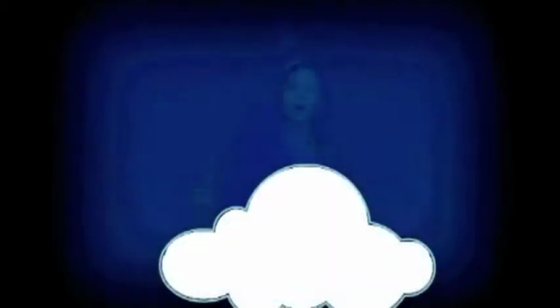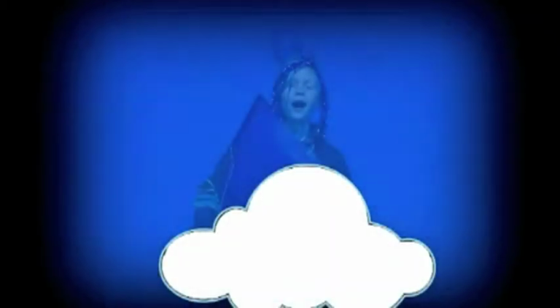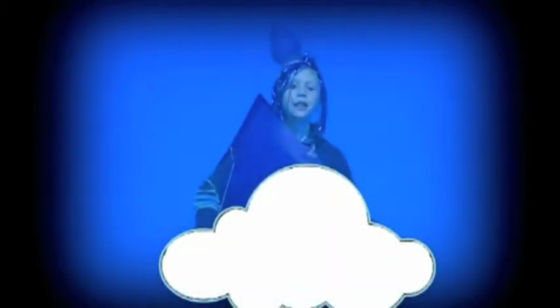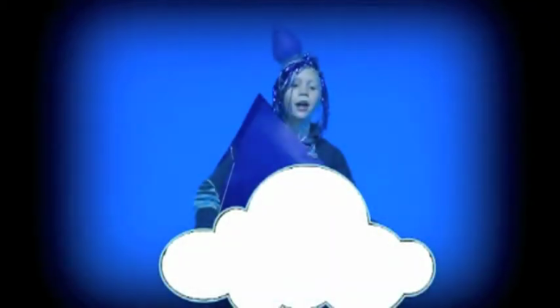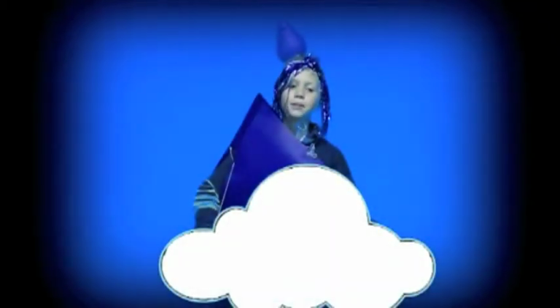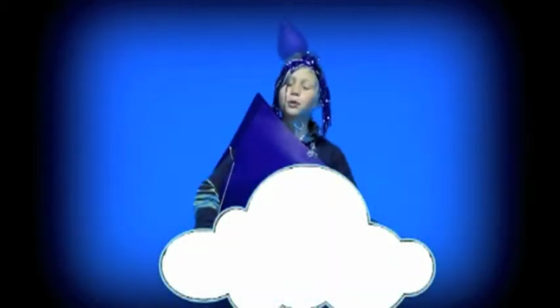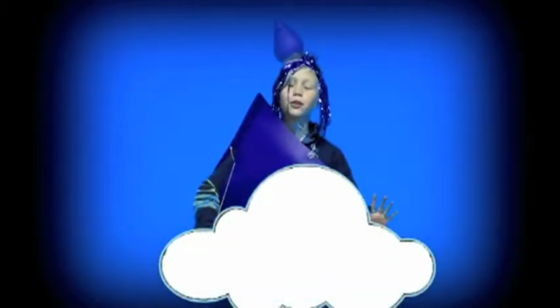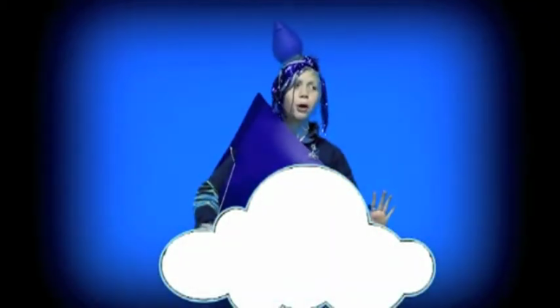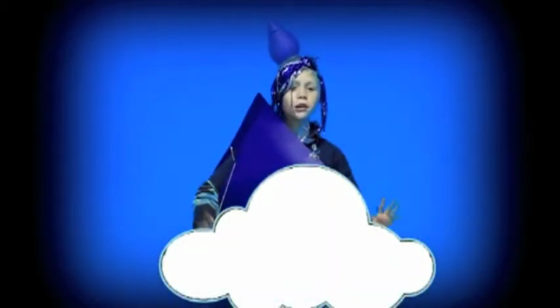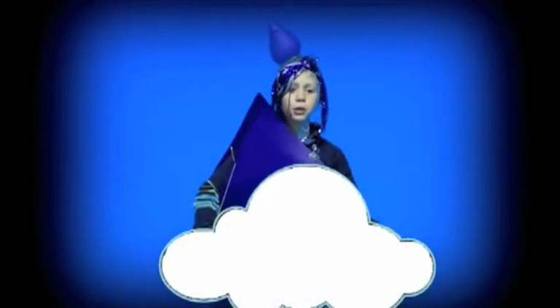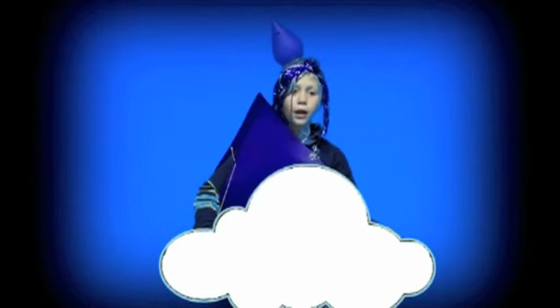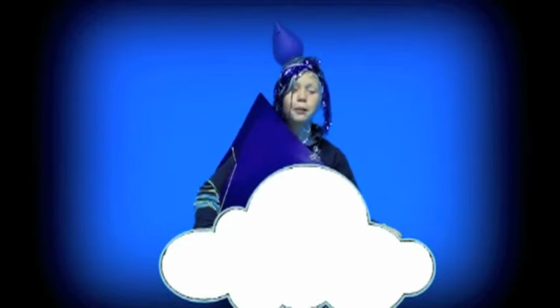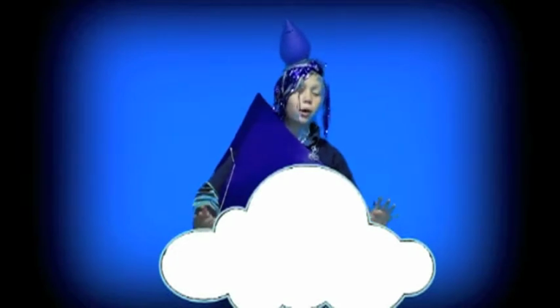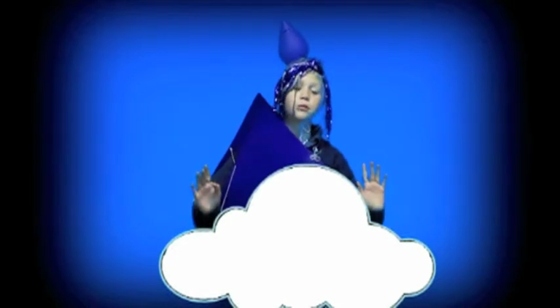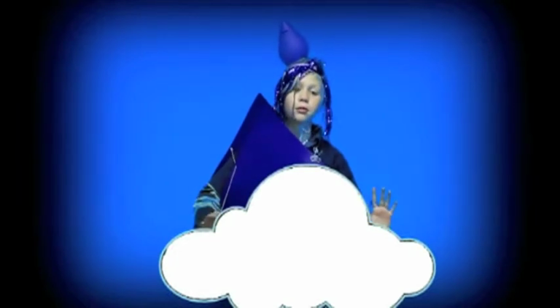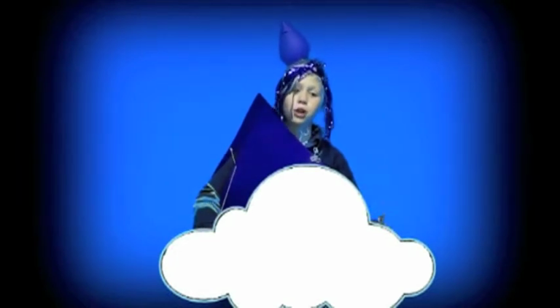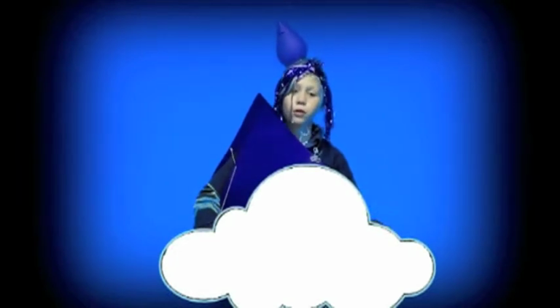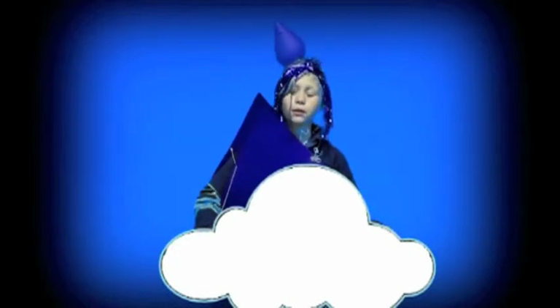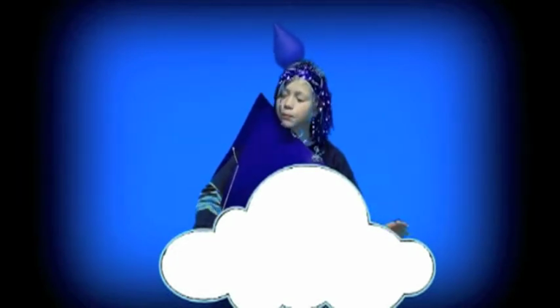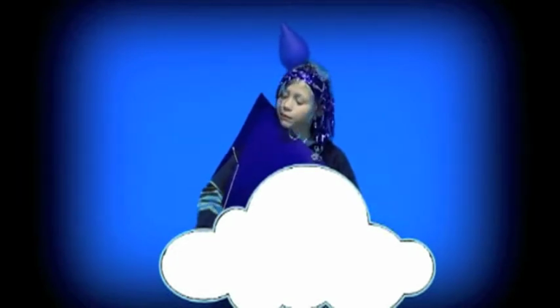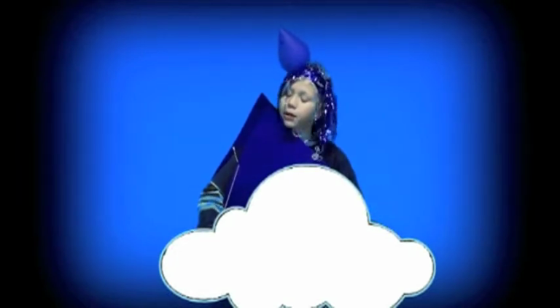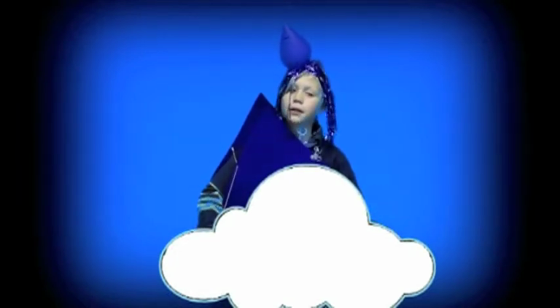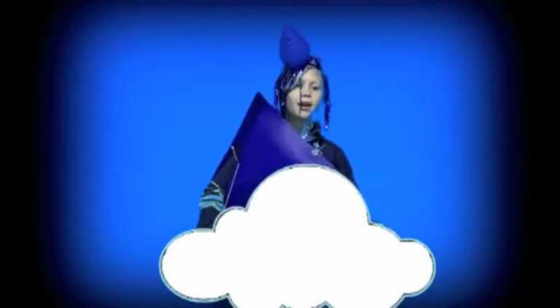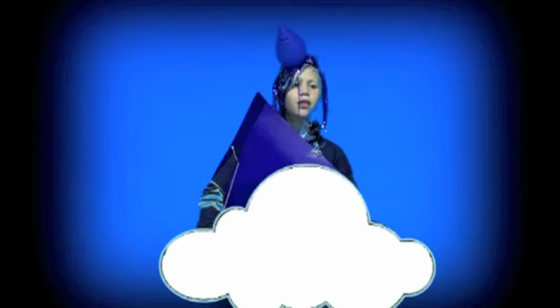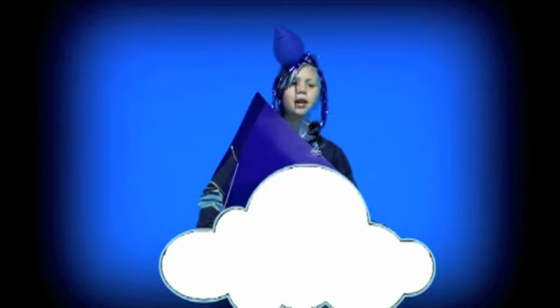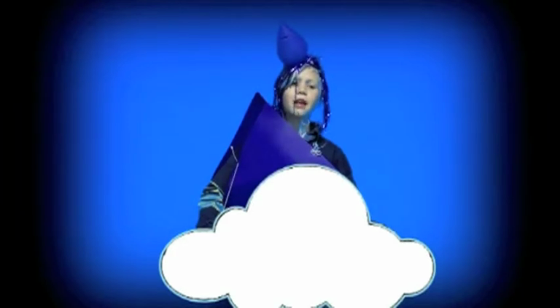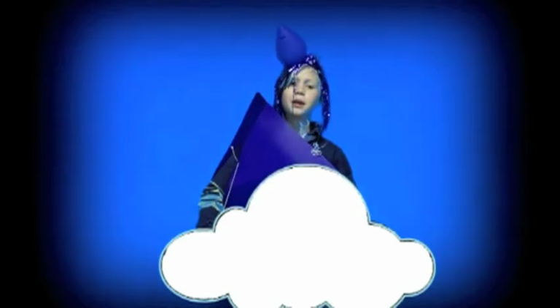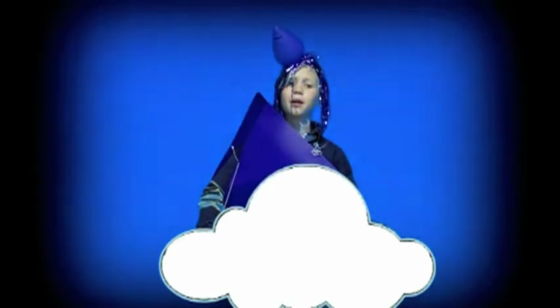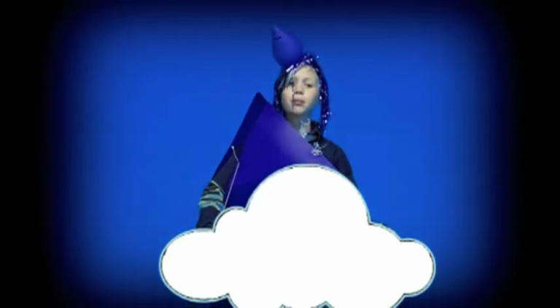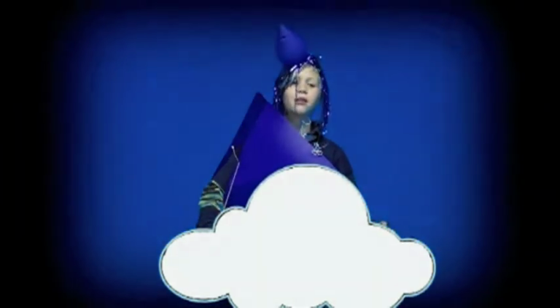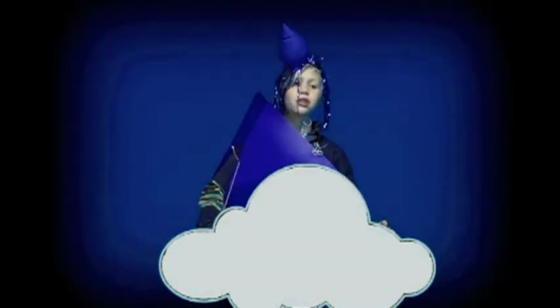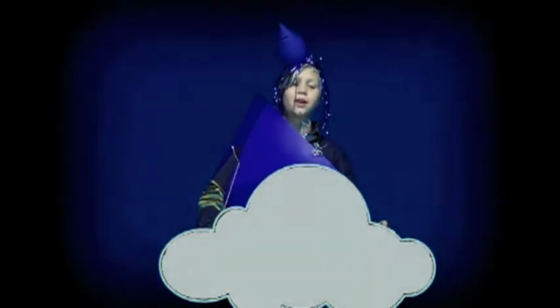Here I am, a beautiful, perfect, blue, and most importantly reusable drop of water, sitting in my comfy little cloud. I think I might just stay up here and be a proud little raindrop forever.